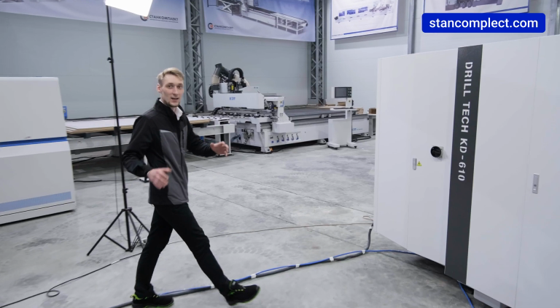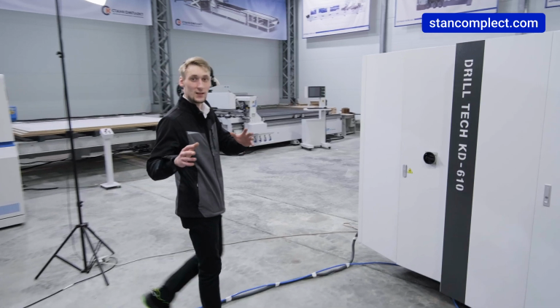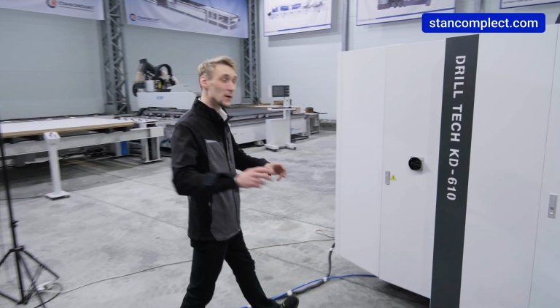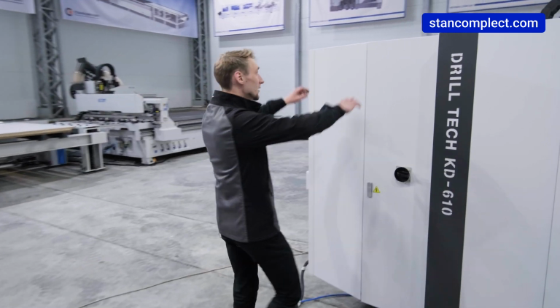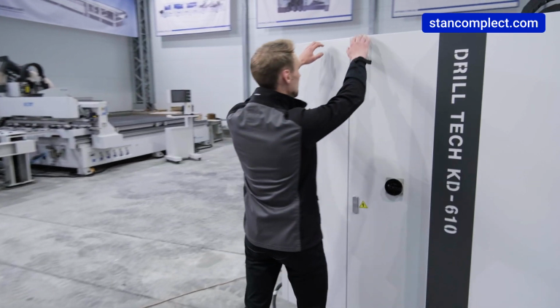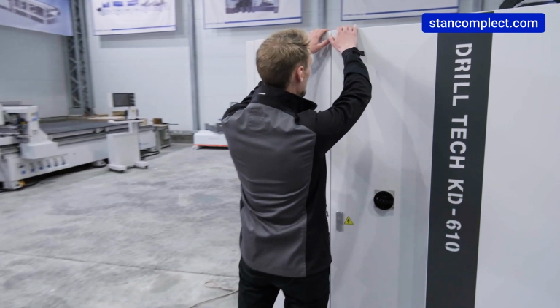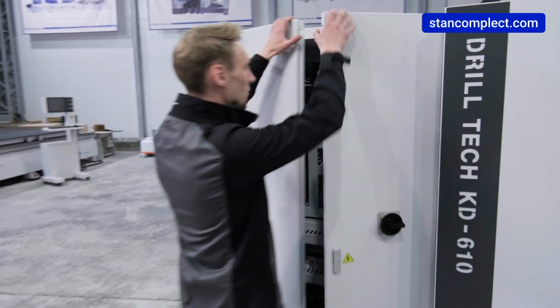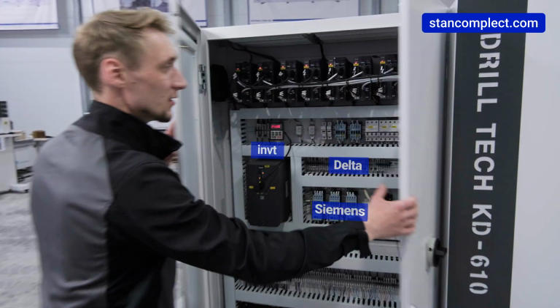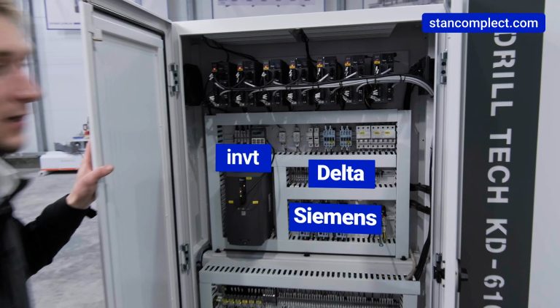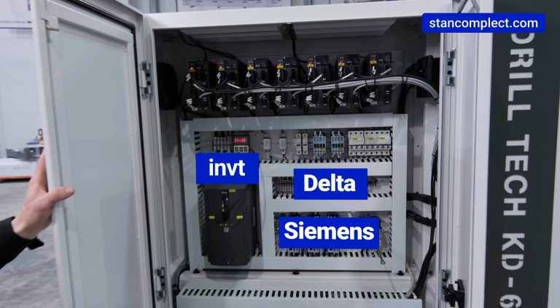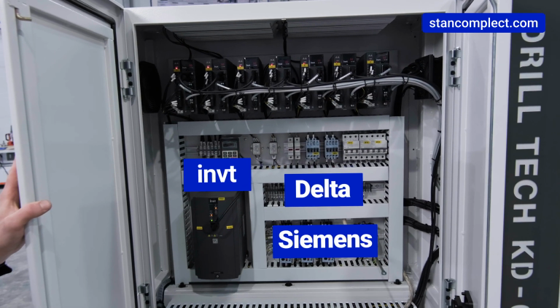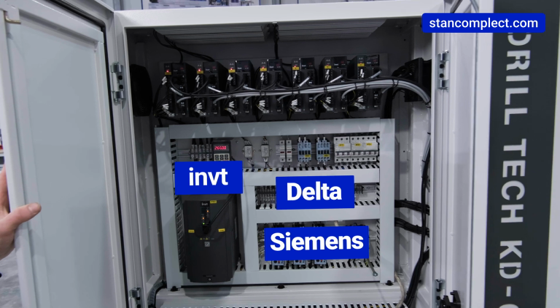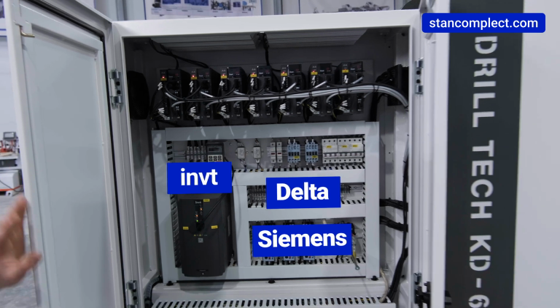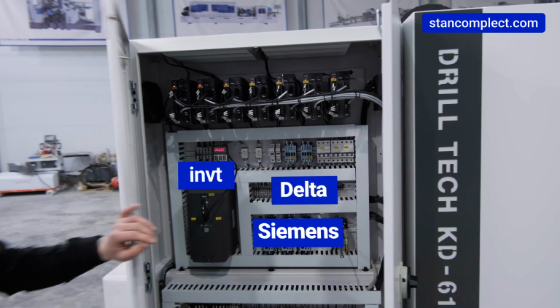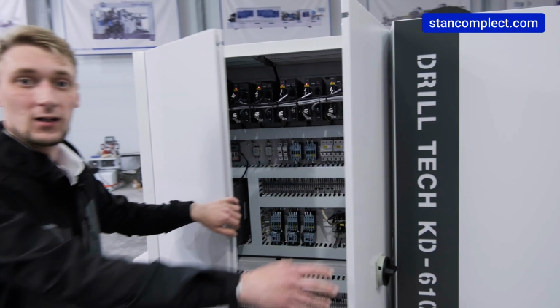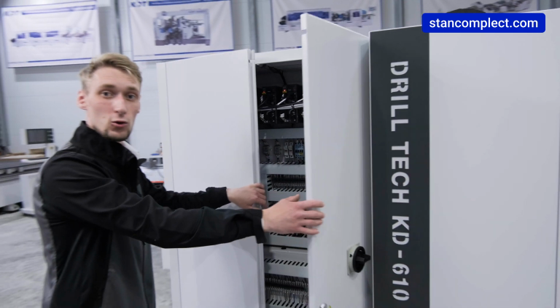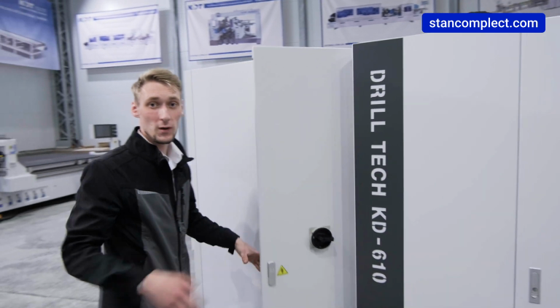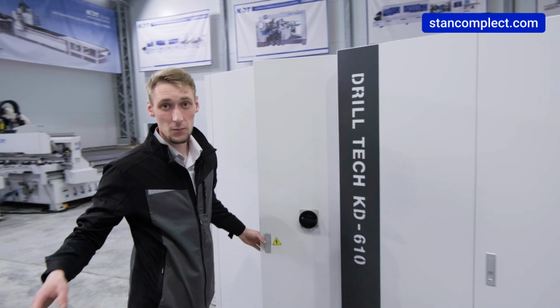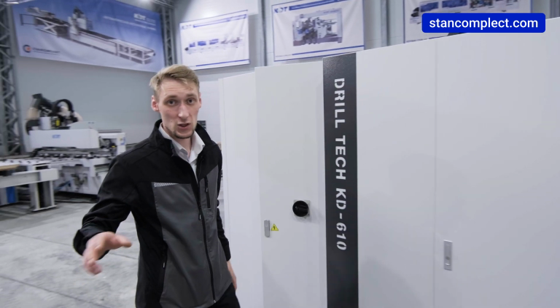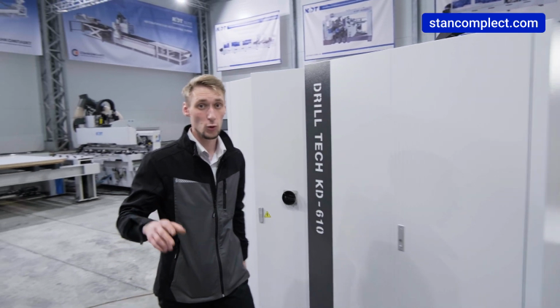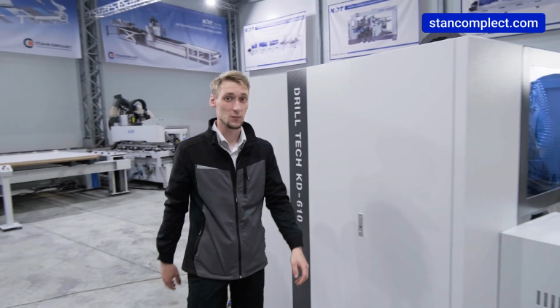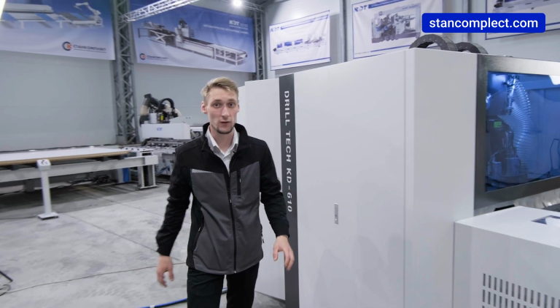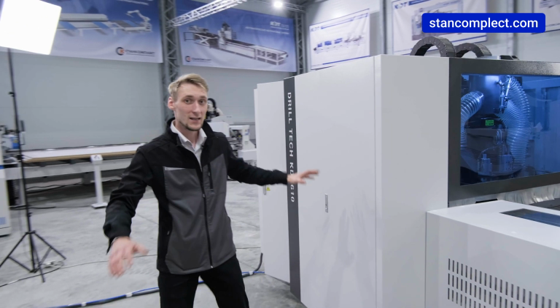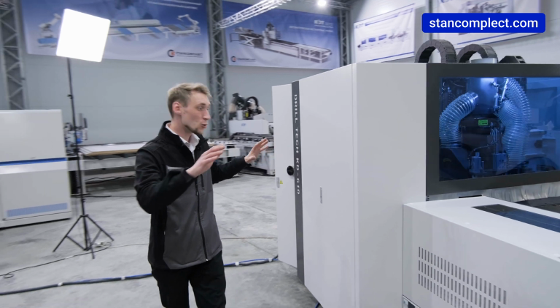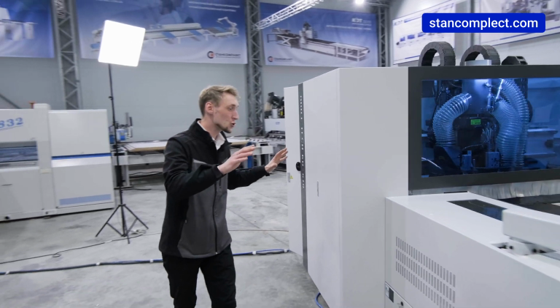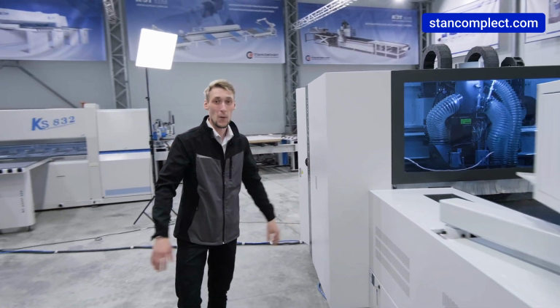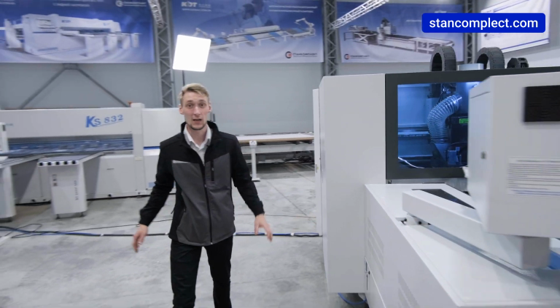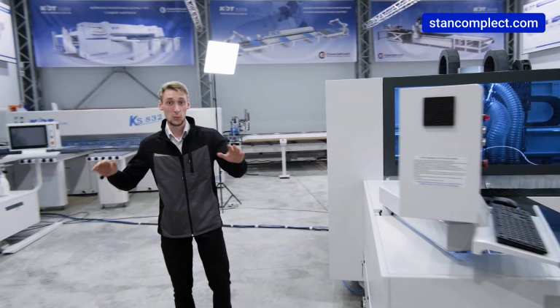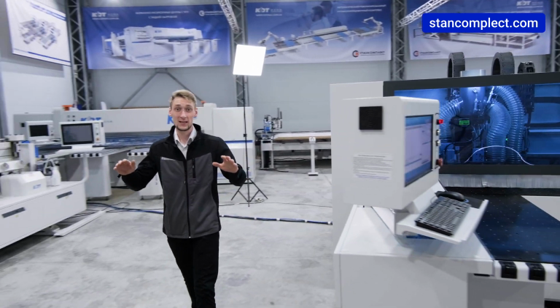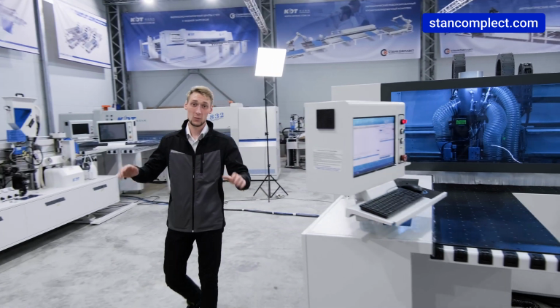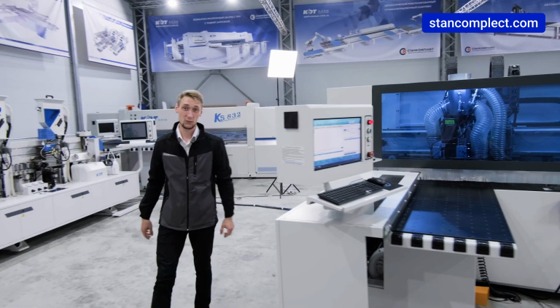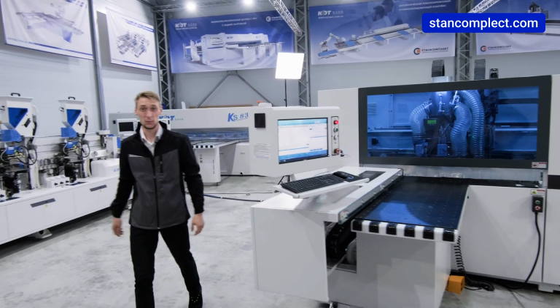Electronic components from the world's leading manufacturers are located away from the machining area, which extends service life and provides convenience for maintenance. The machine is also very compact, which saves production space.